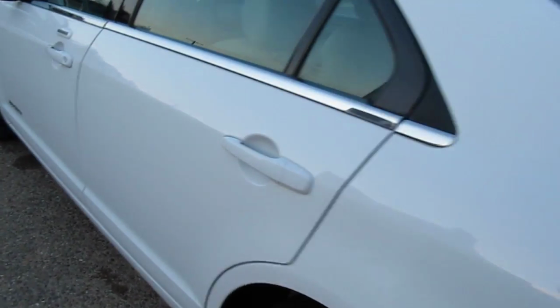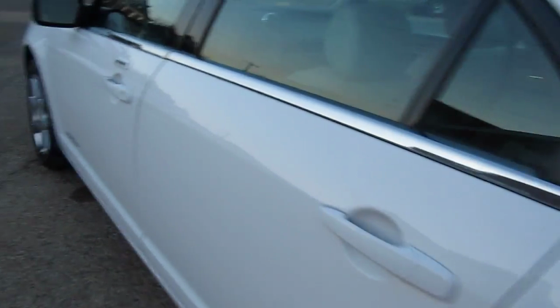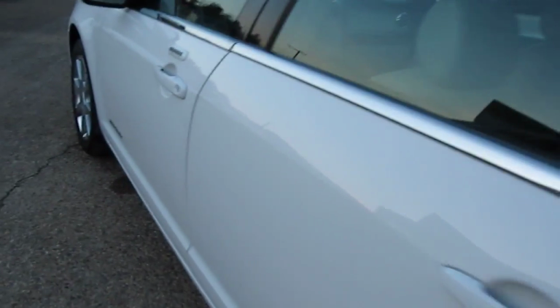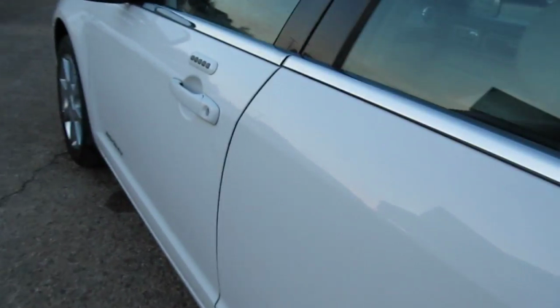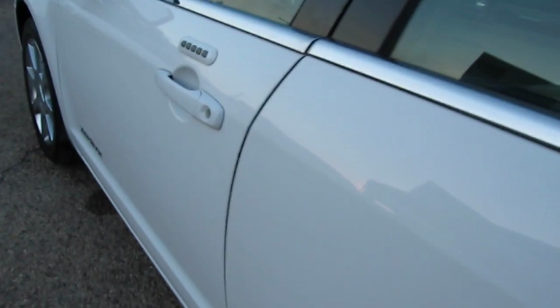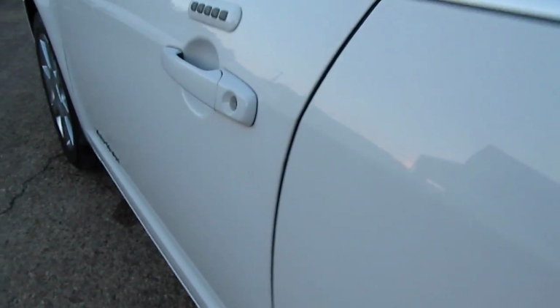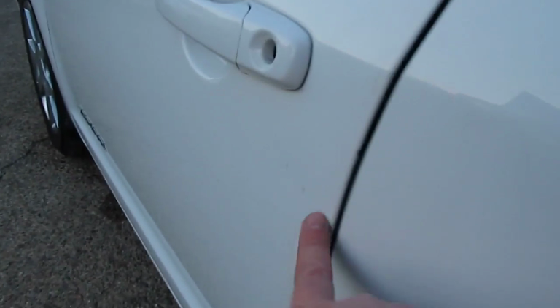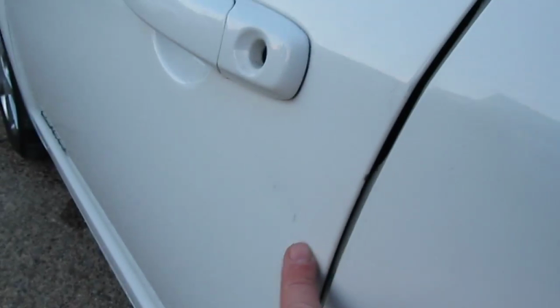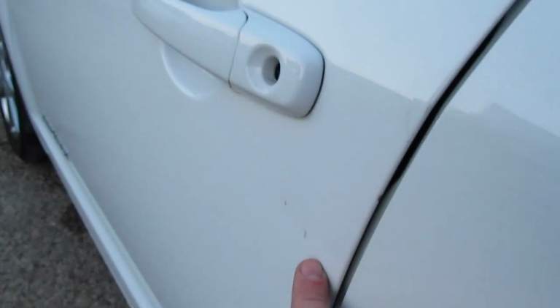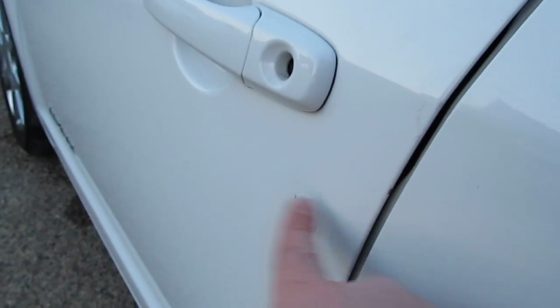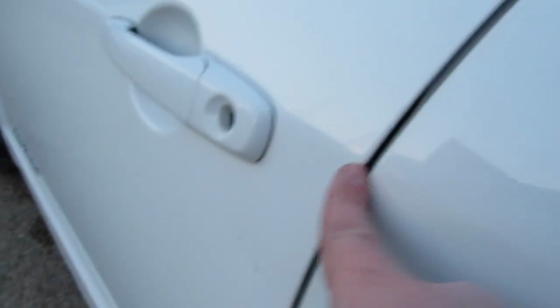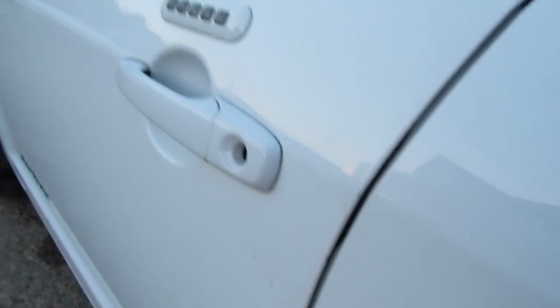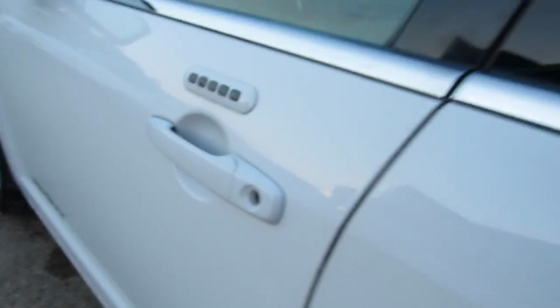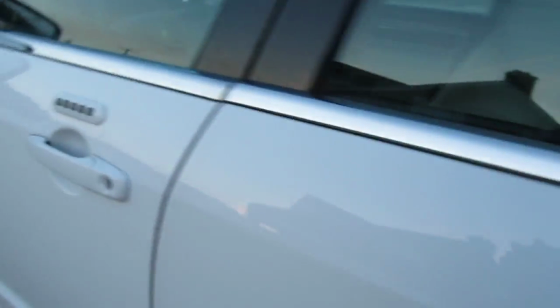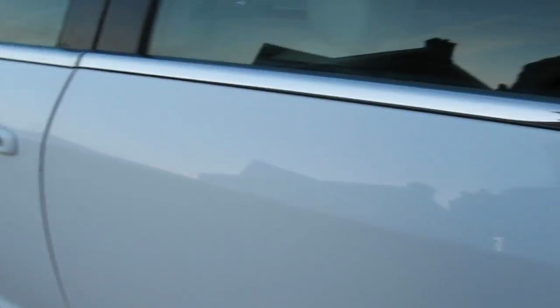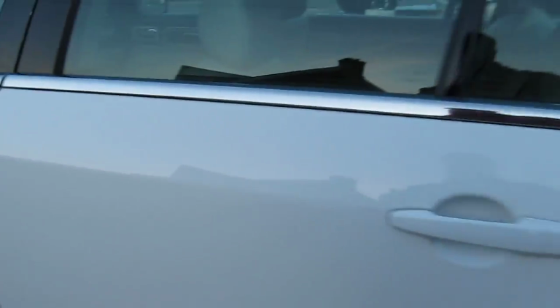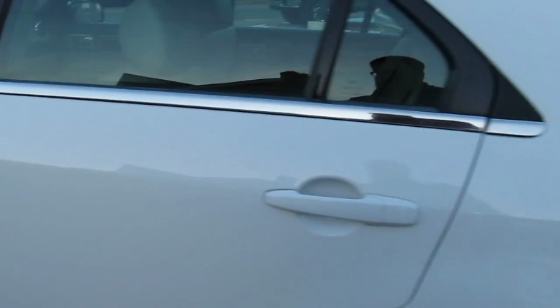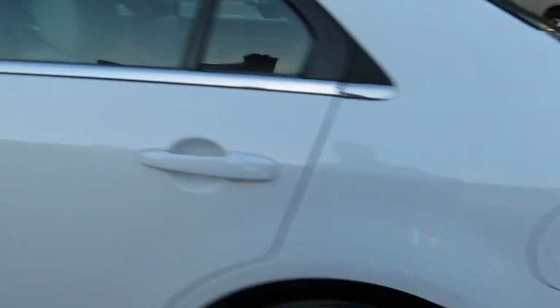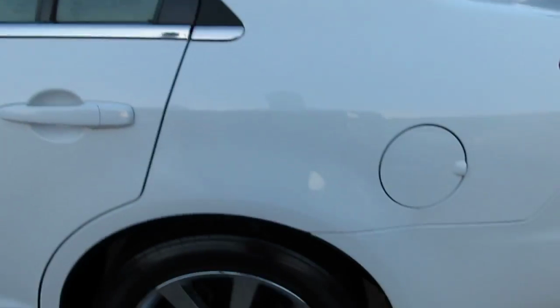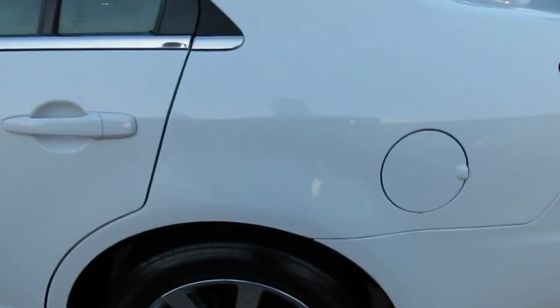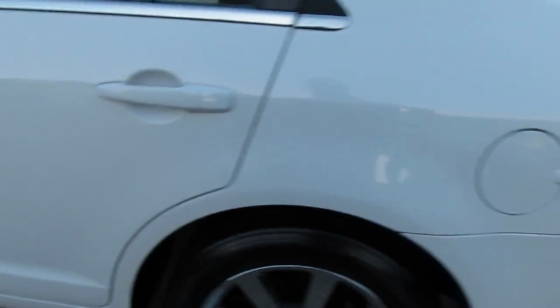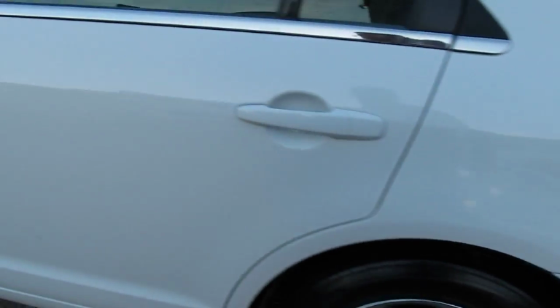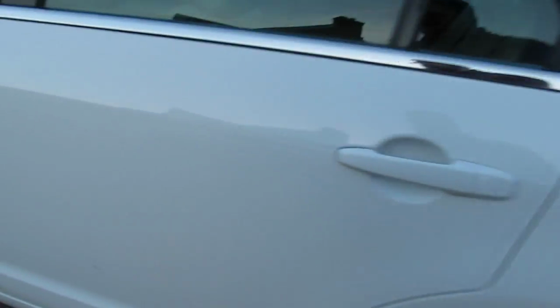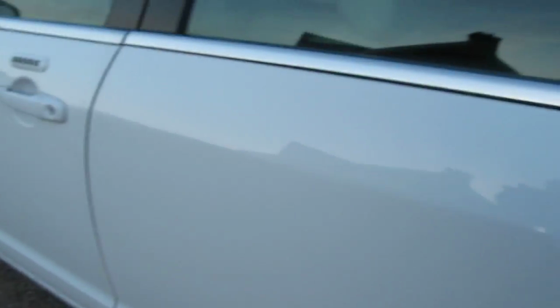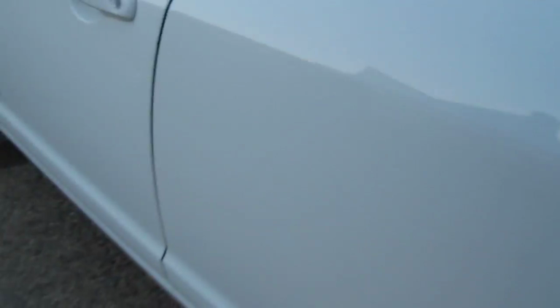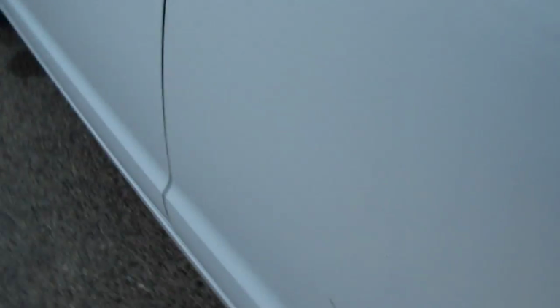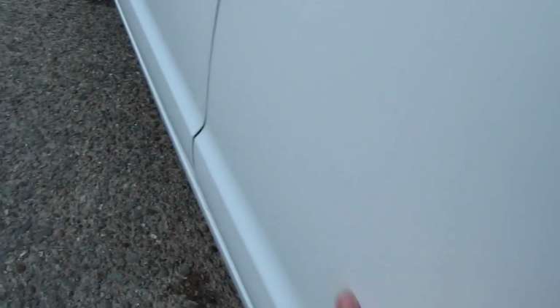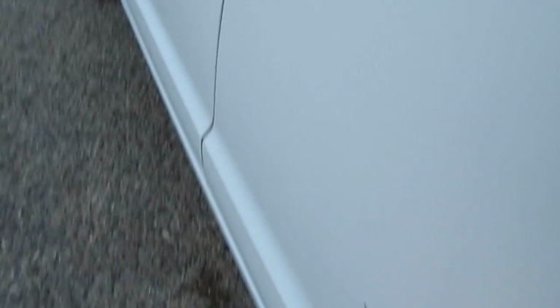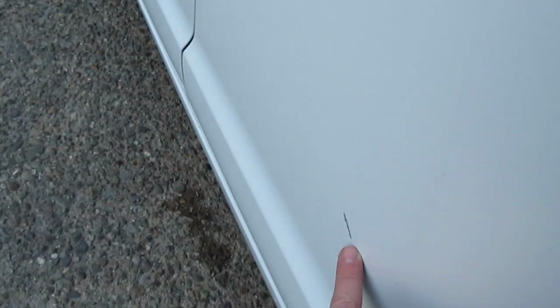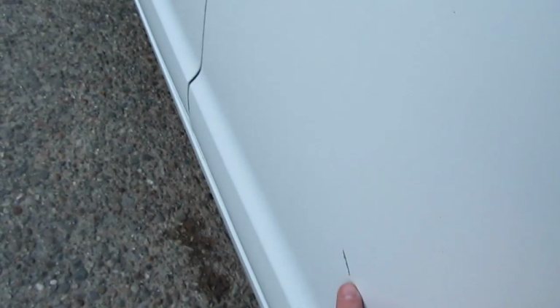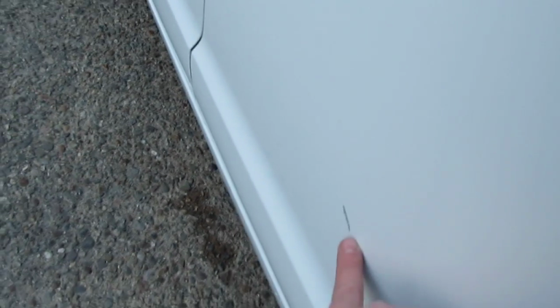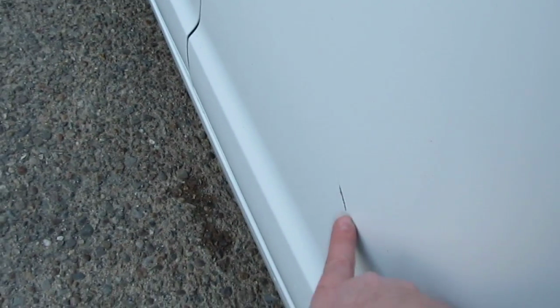There's one little ding on the side of the door and a couple of little scratches. I may miss one or two, so if you see something you don't know about, just ask me. Here's a little scratch in the paint right here.